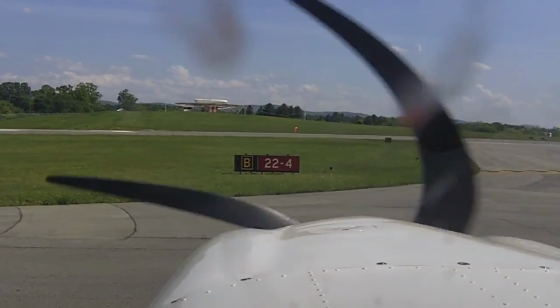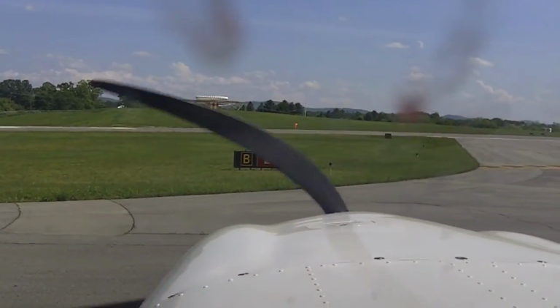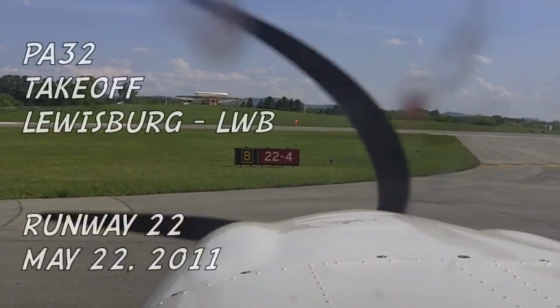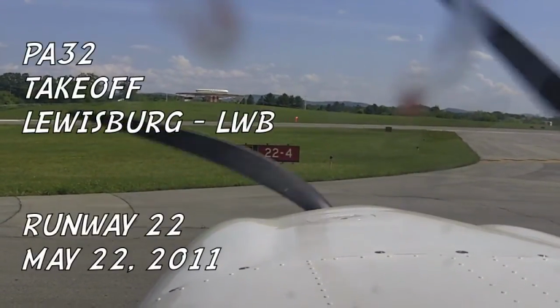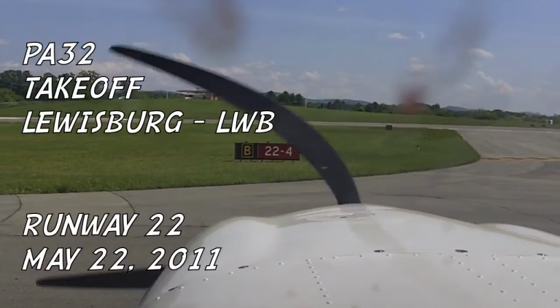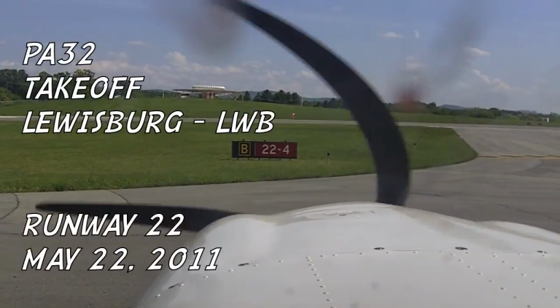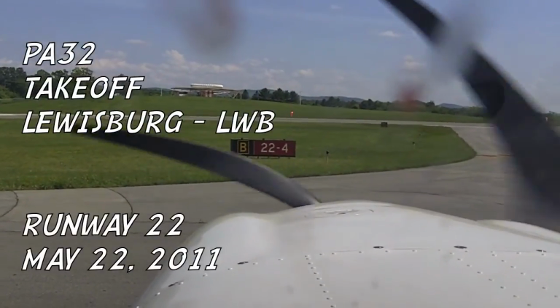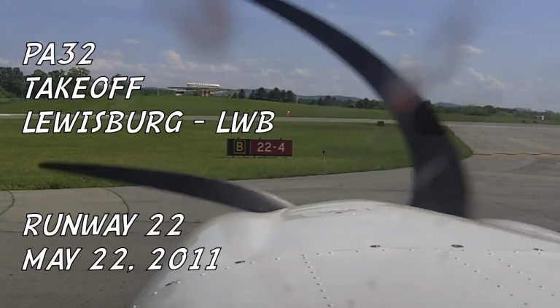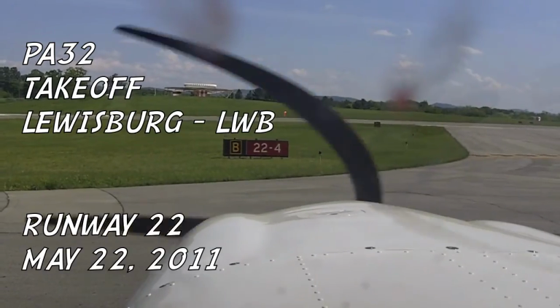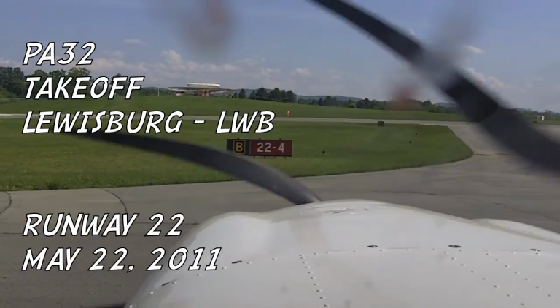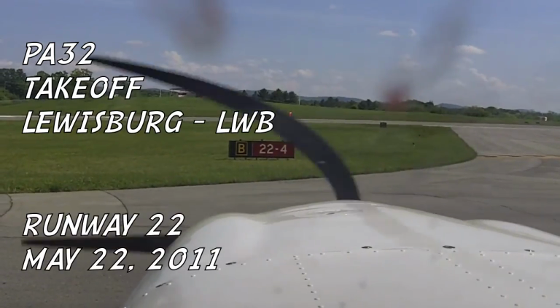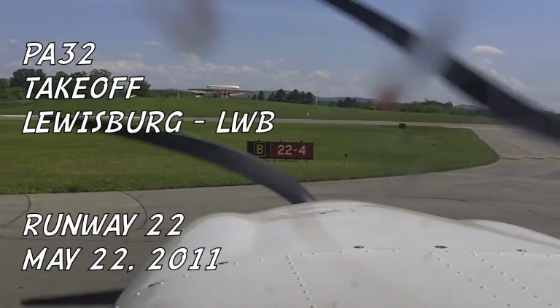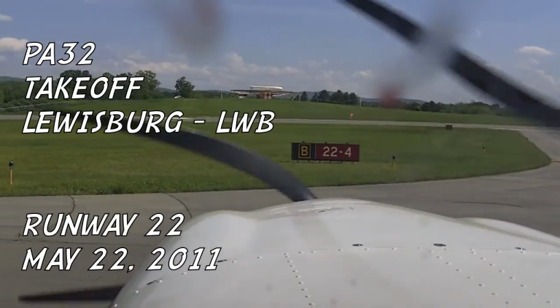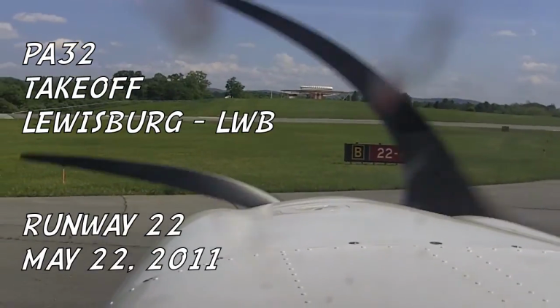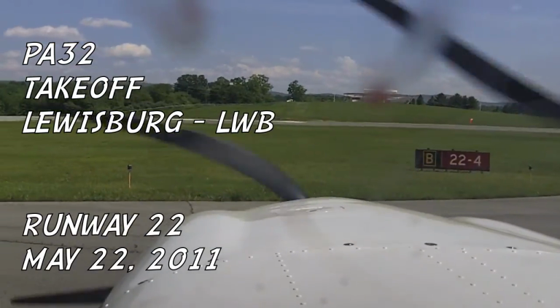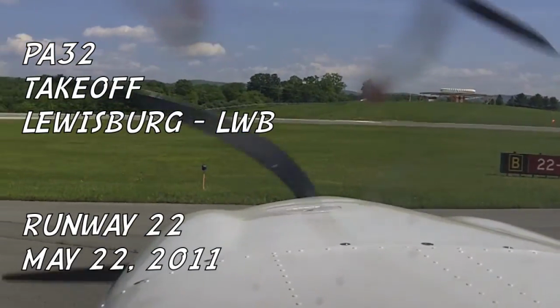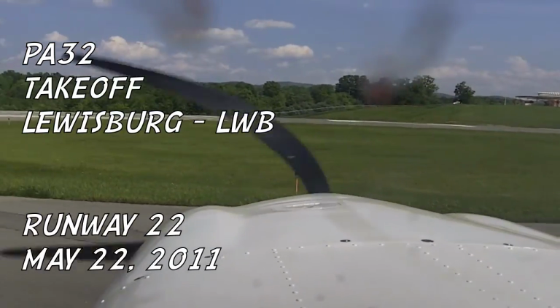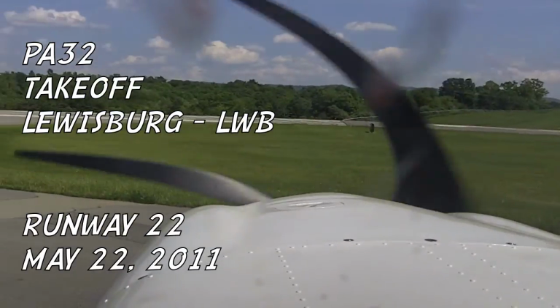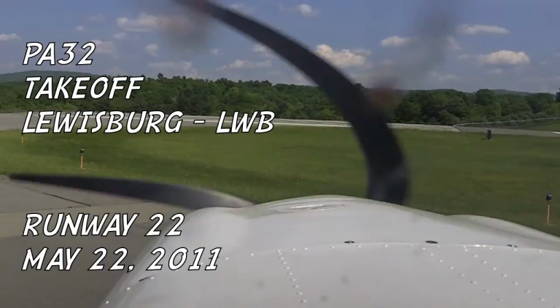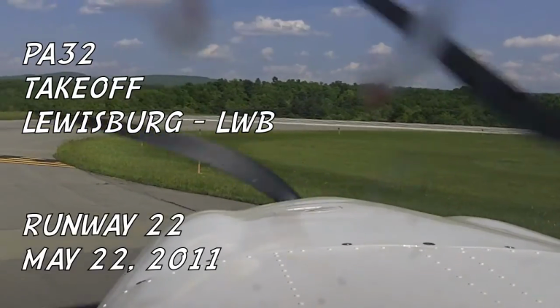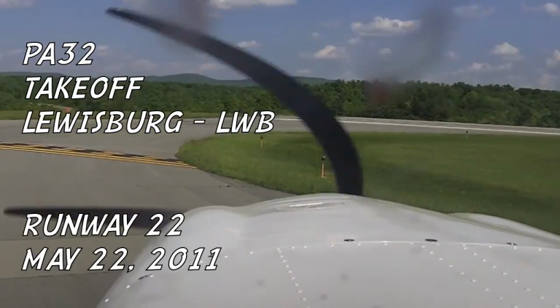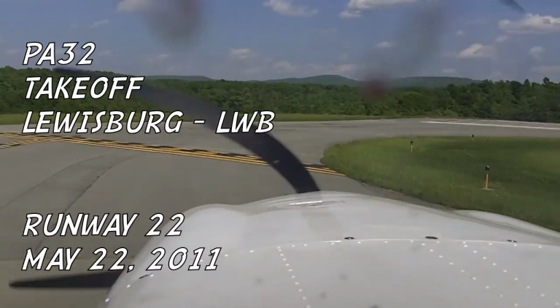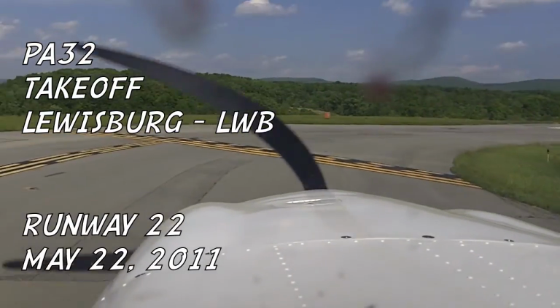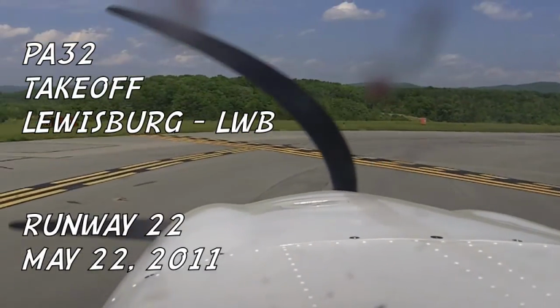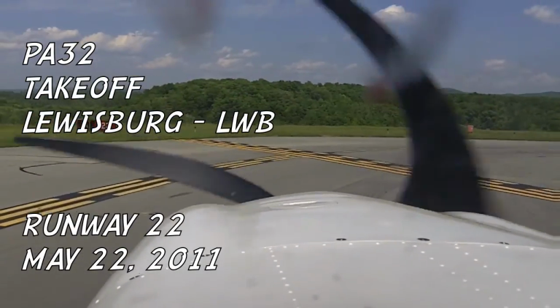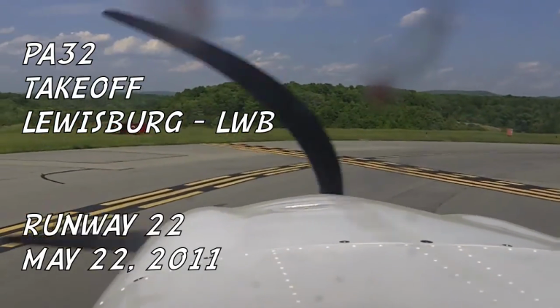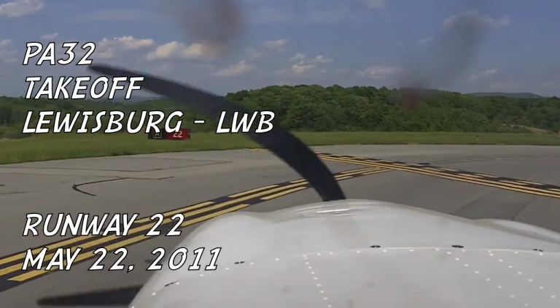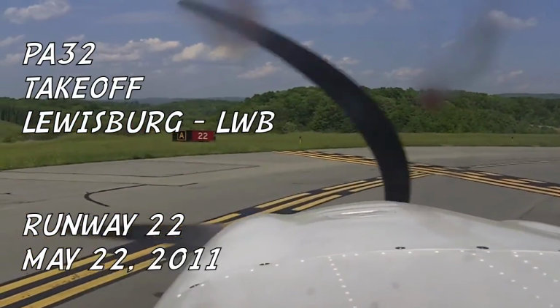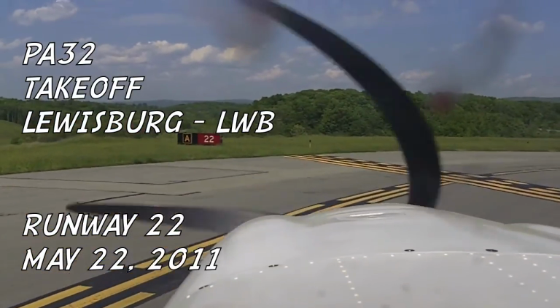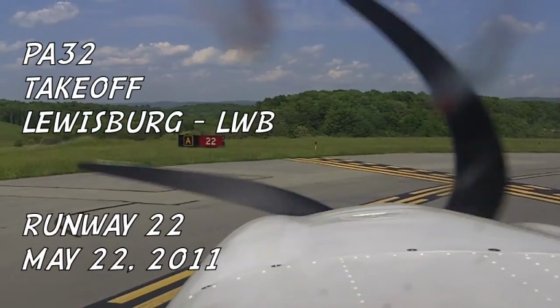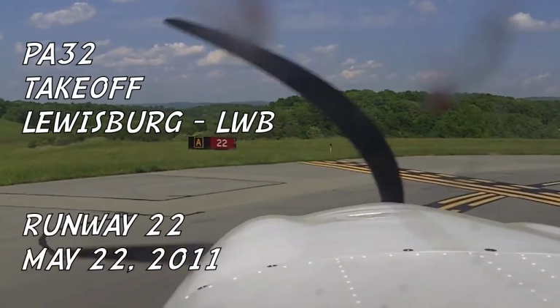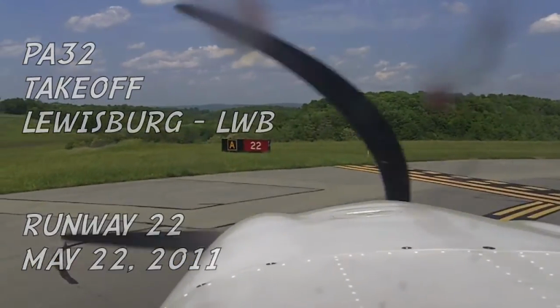Any engine failure that we have prior to lifting off the runway, we're going to just use the brakes and stay on the runway. Any engine failure after rotation and liftoff, but below 1,000 feet above the ground, we're going to land straight ahead, whether it be in trees or on the runway.